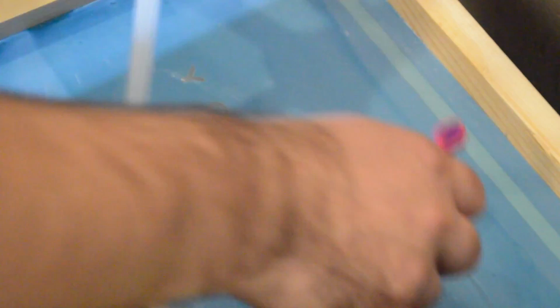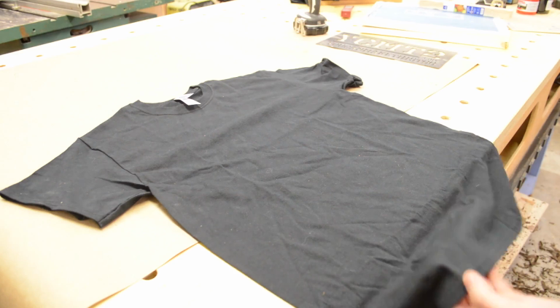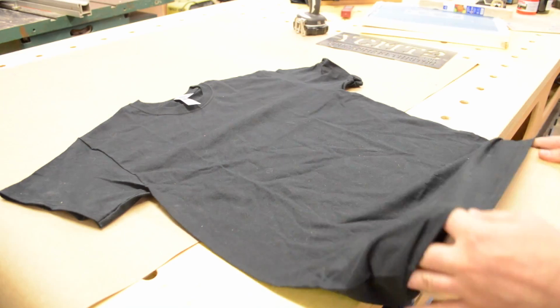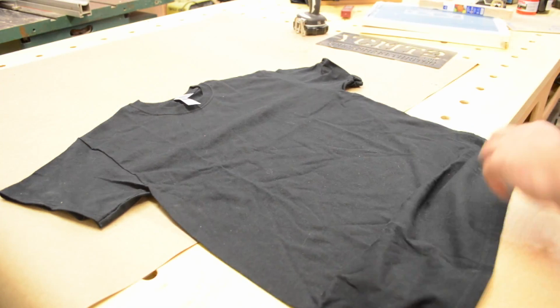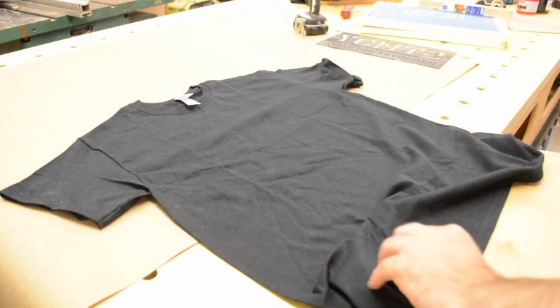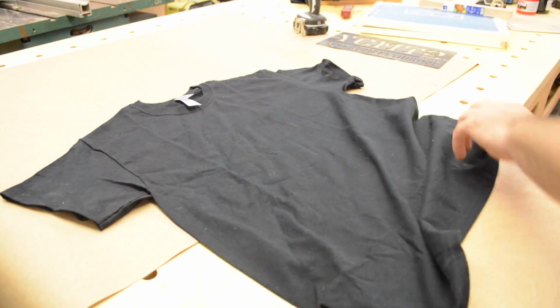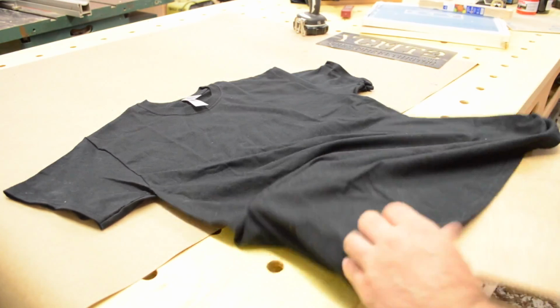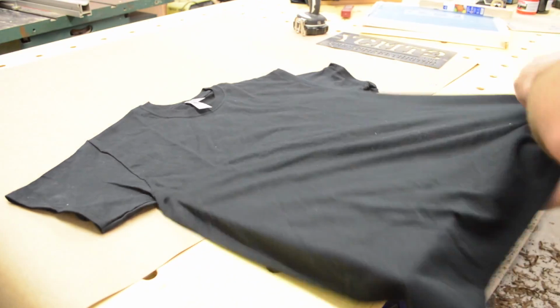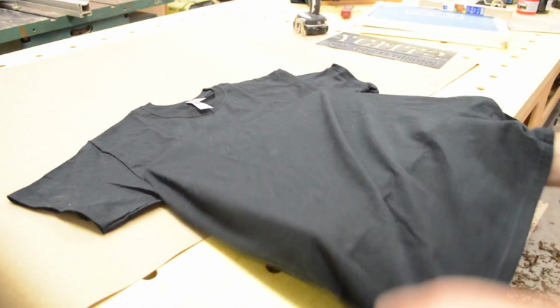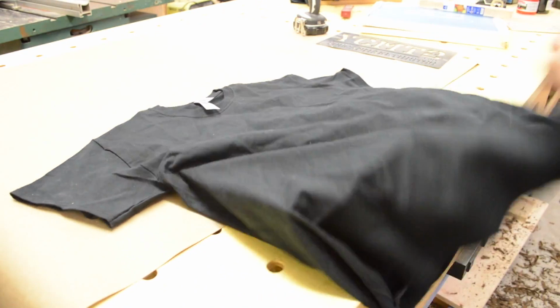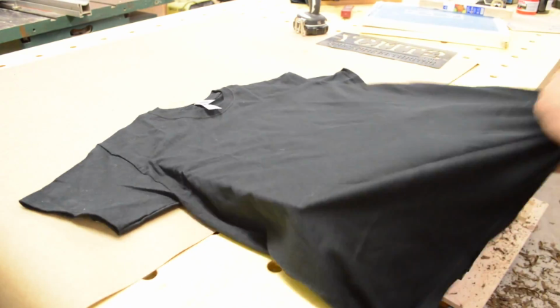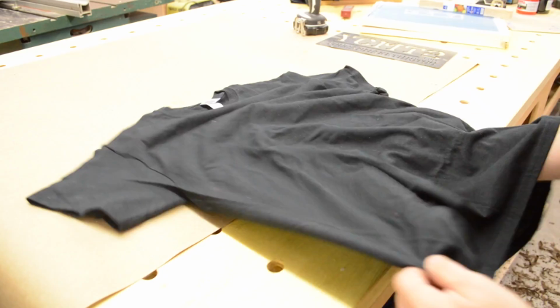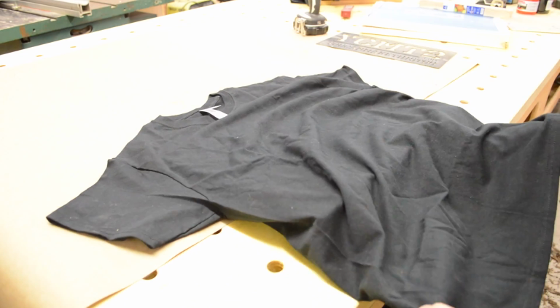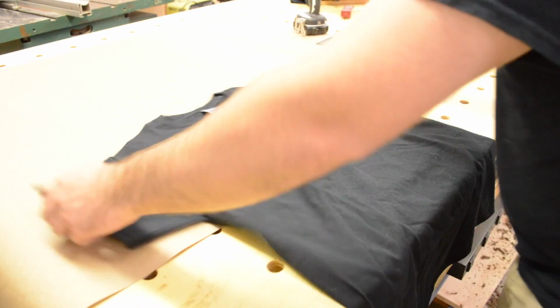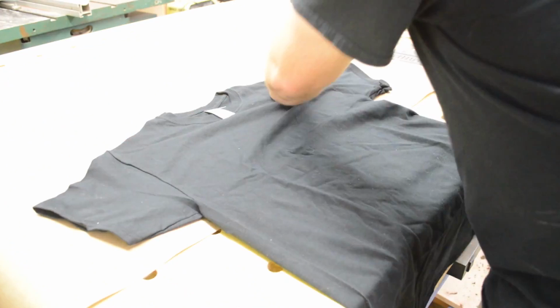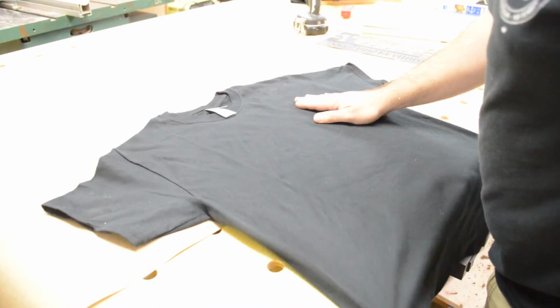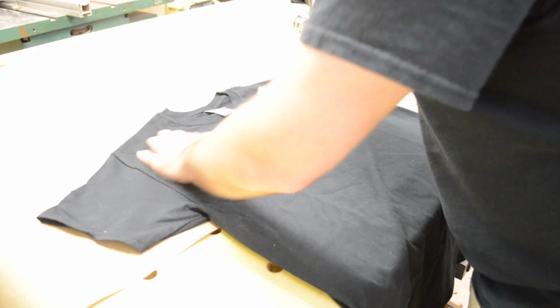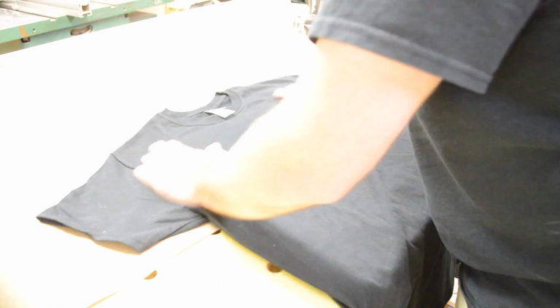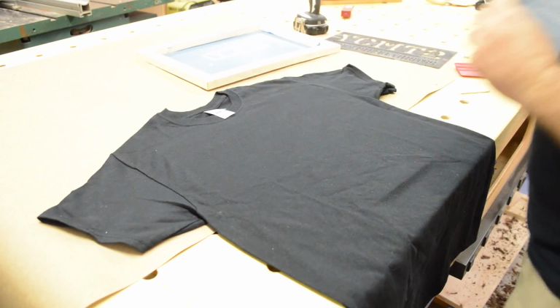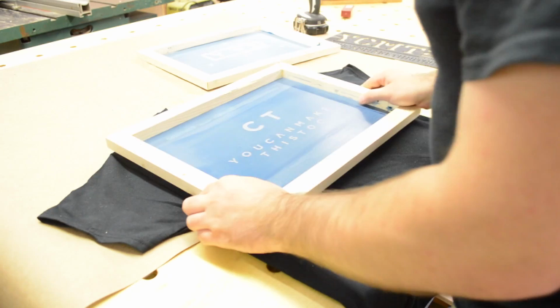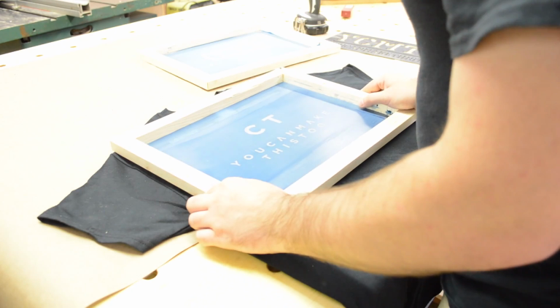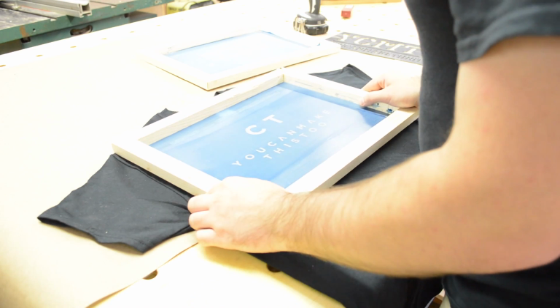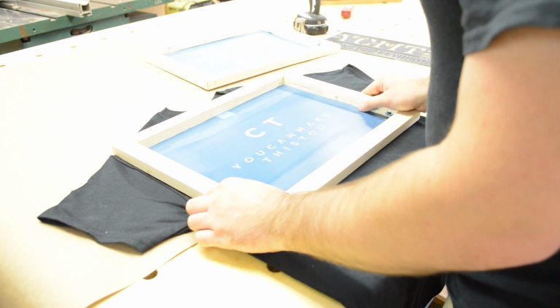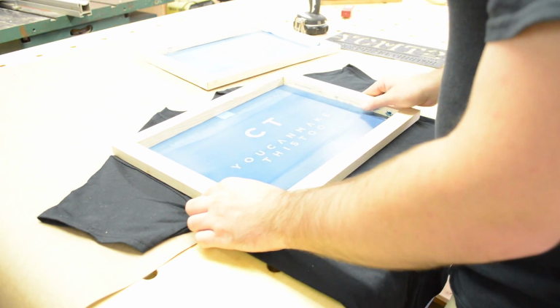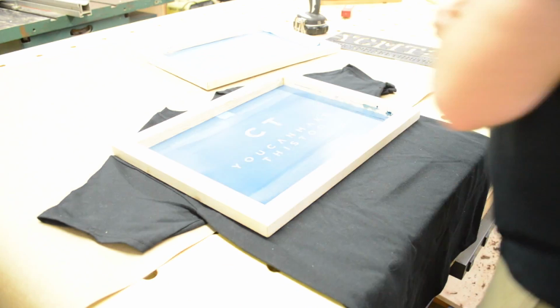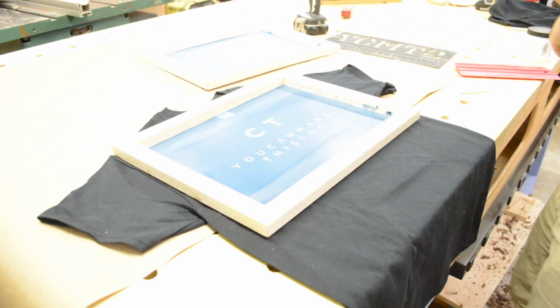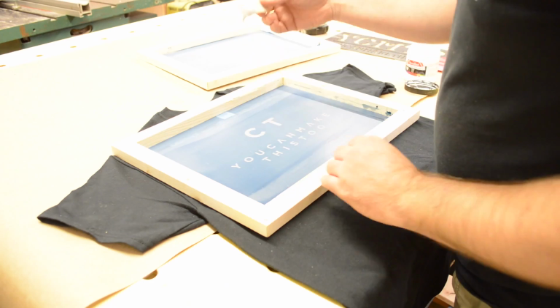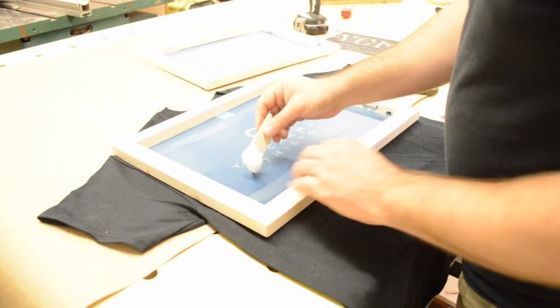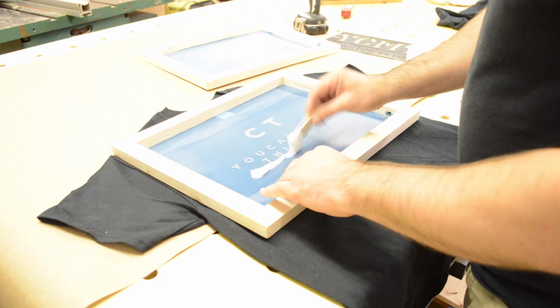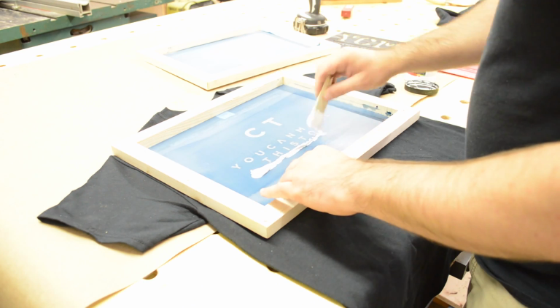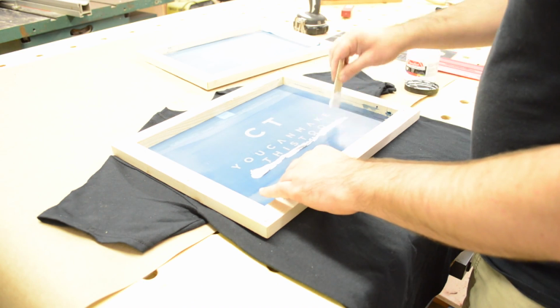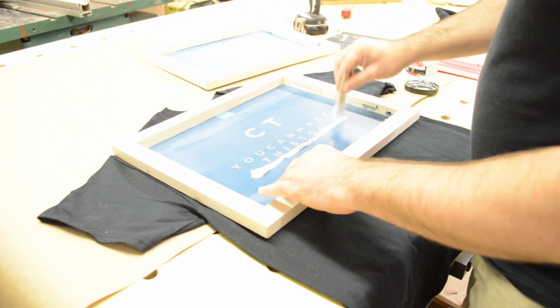I placed a plywood cutoff inside the shirt to have a flat surface to work on and prevent the ink from bleeding through to the back side. Then I applied the white ink and gave it some time to dry before doing the red ink.